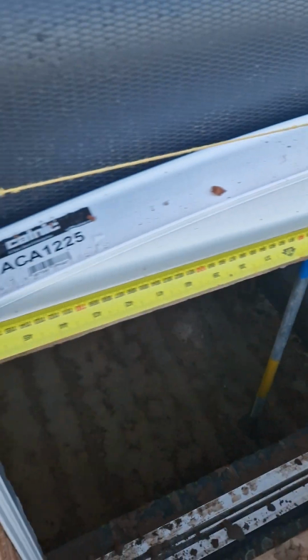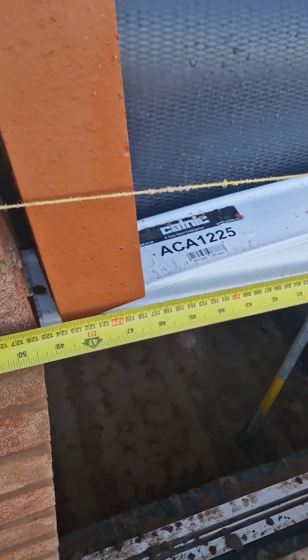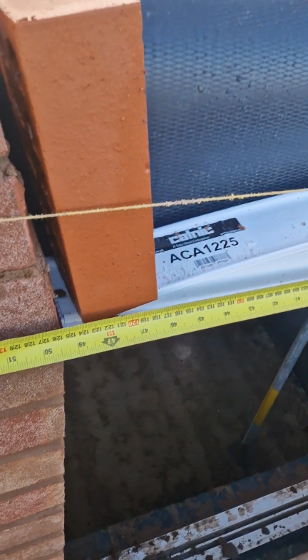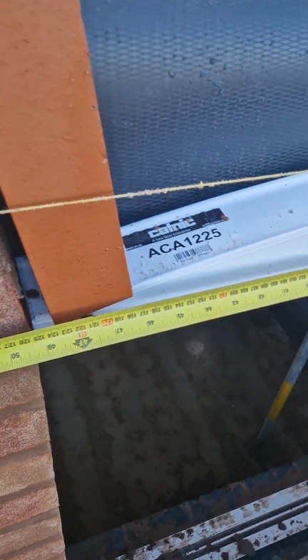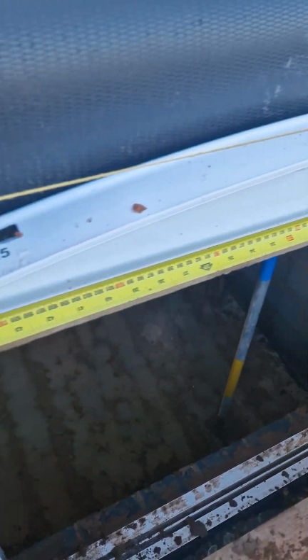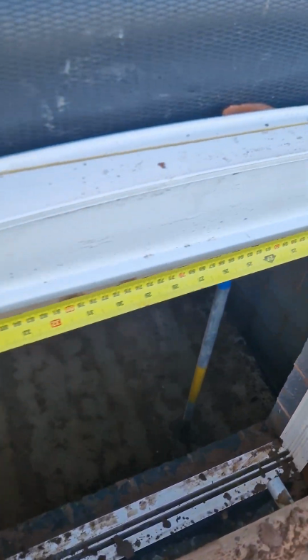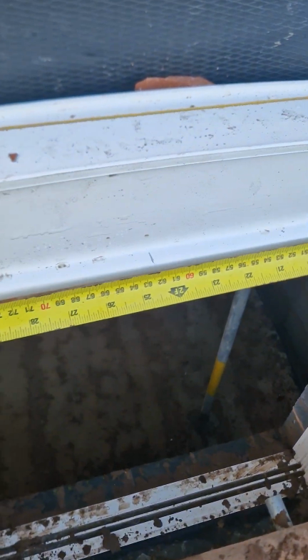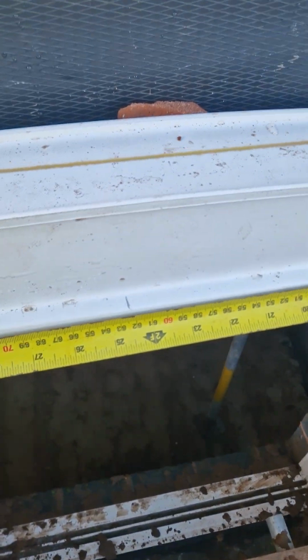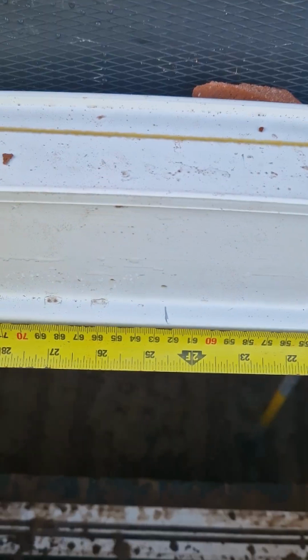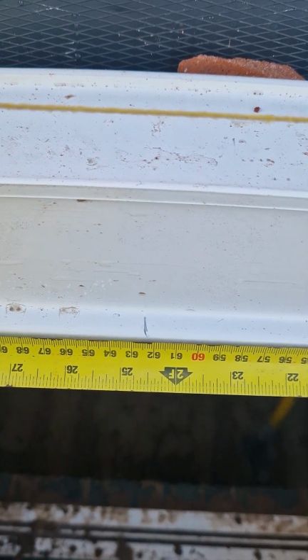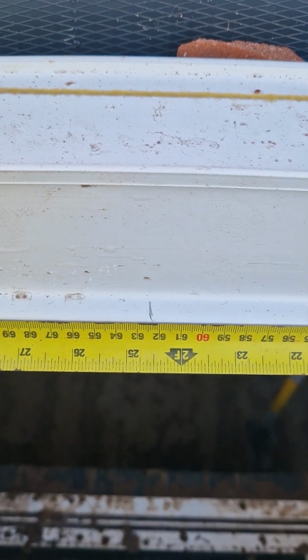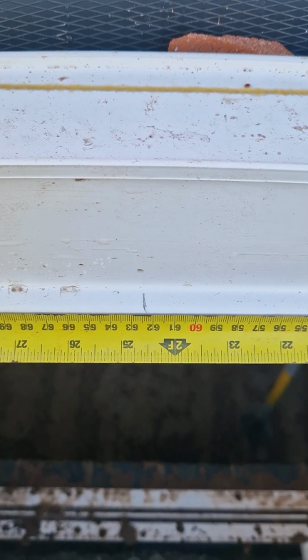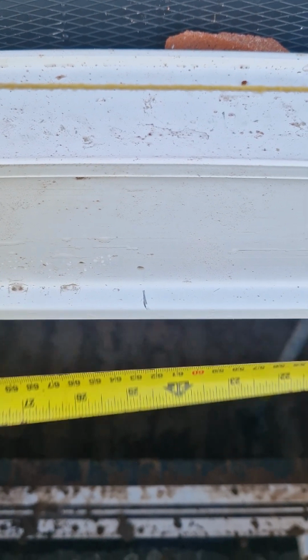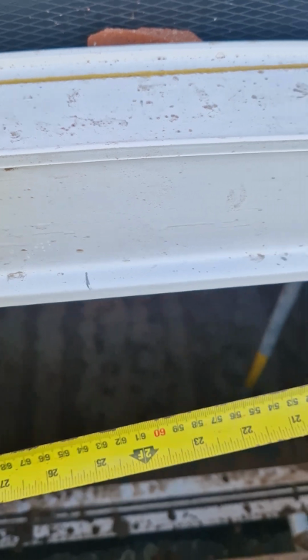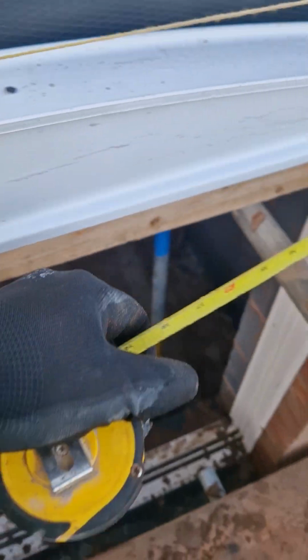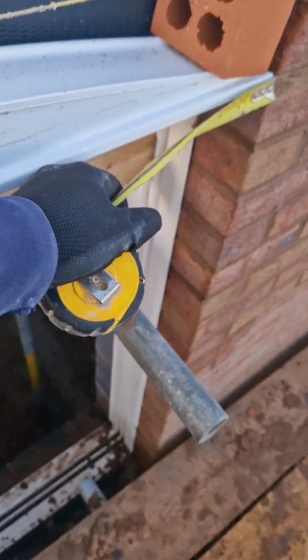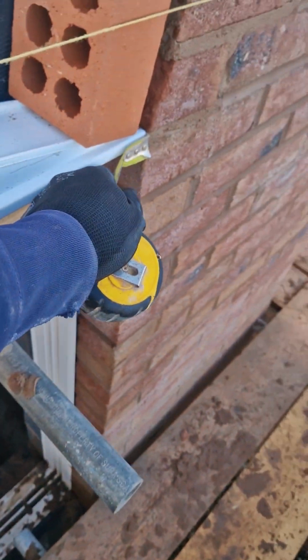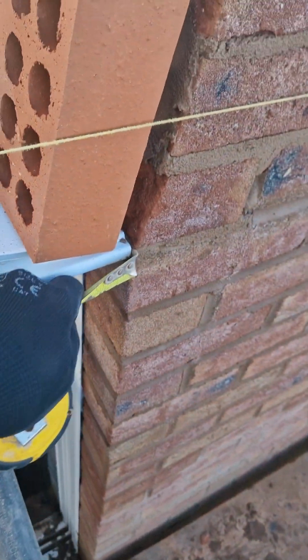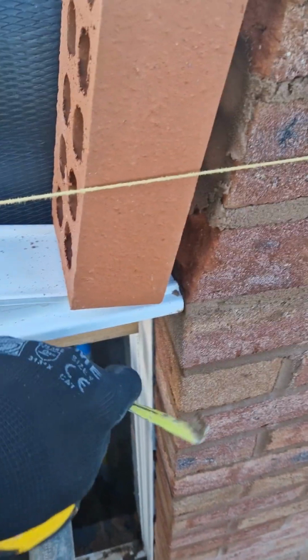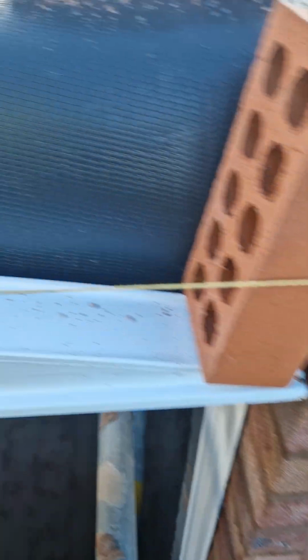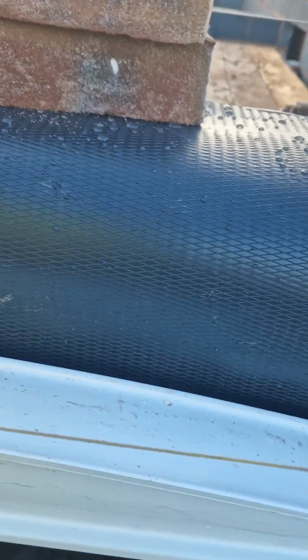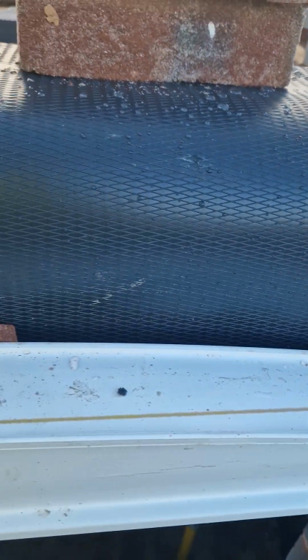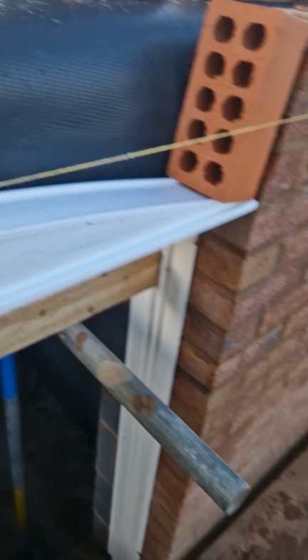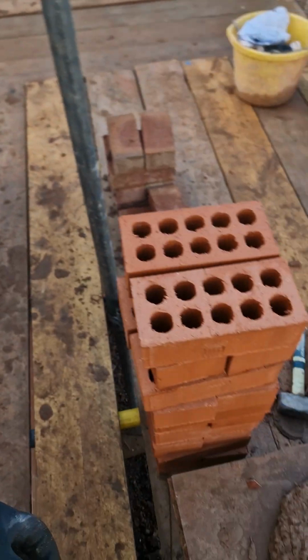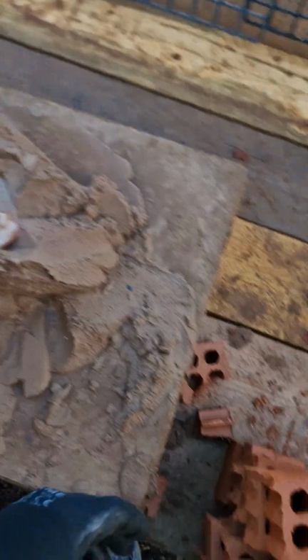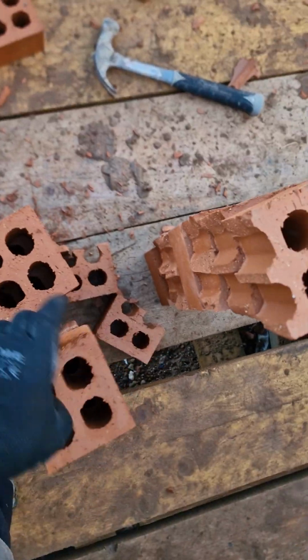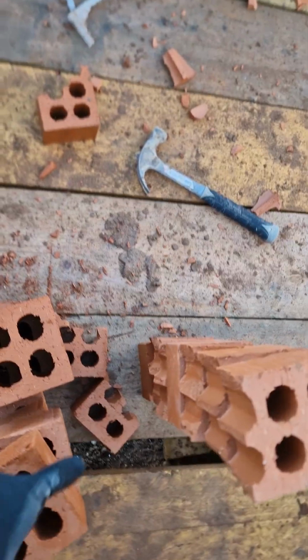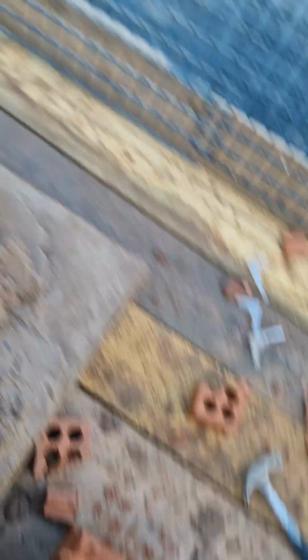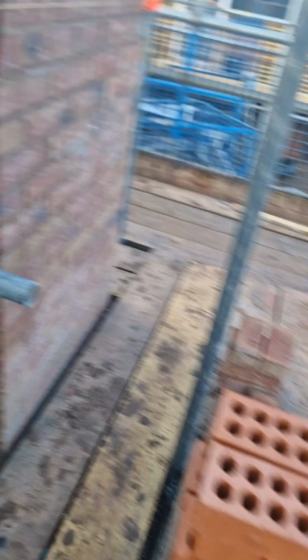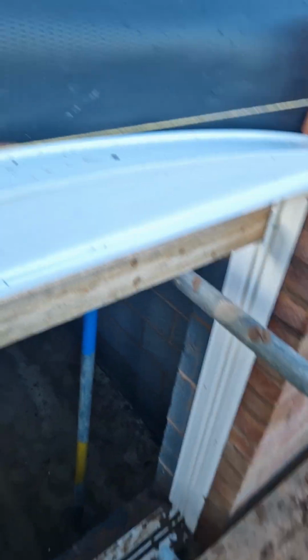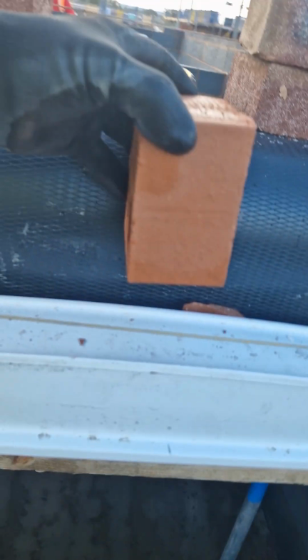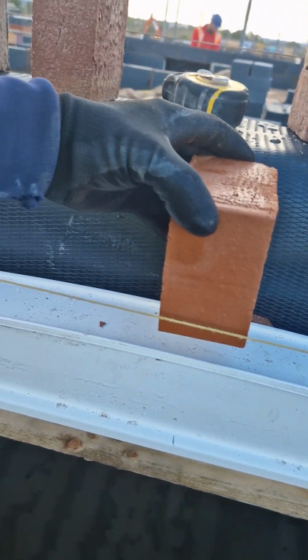Find the centre of your window and mark it. Then you need to take one of your halves and make sure that half is straddling the centre line. This gives you your keystone as shown here.